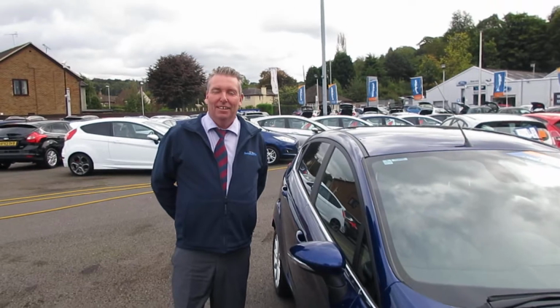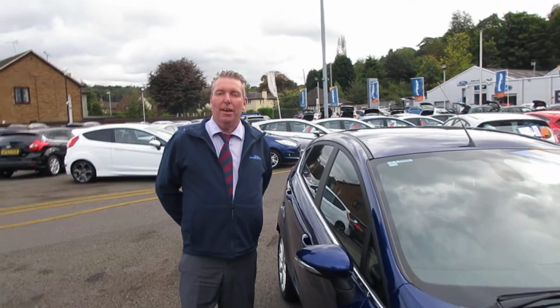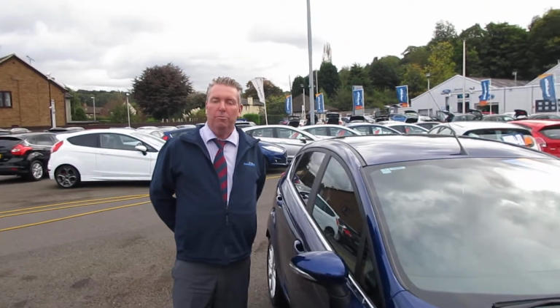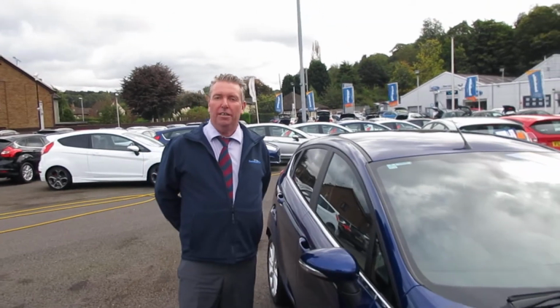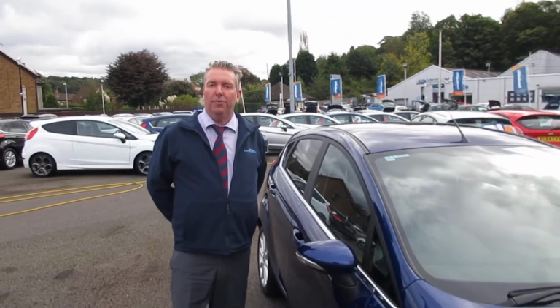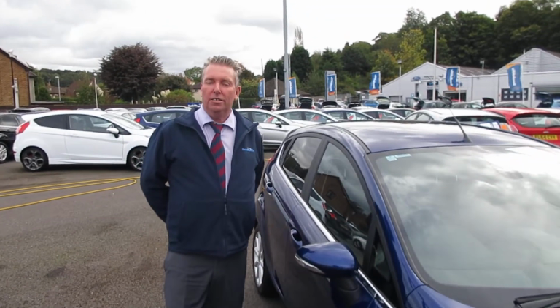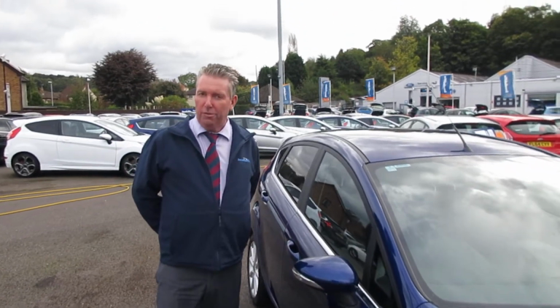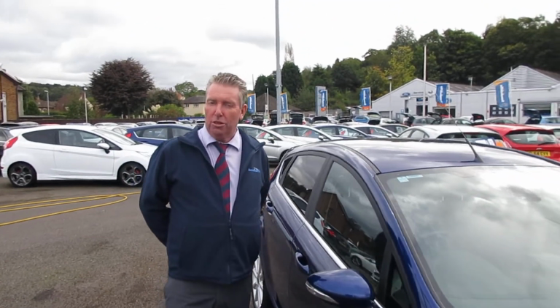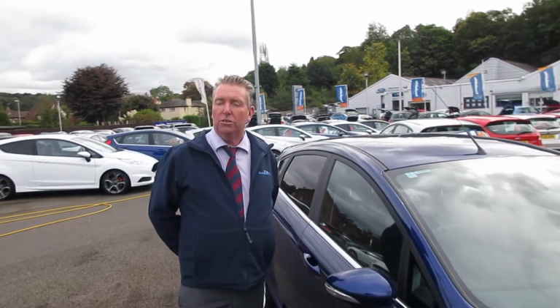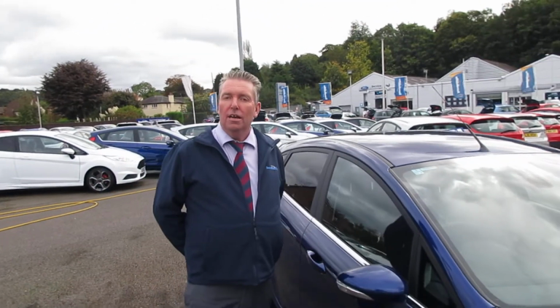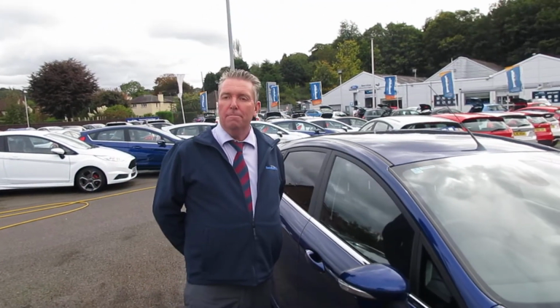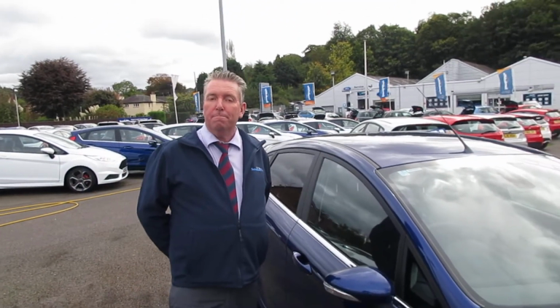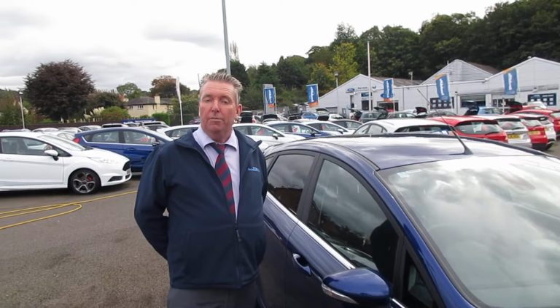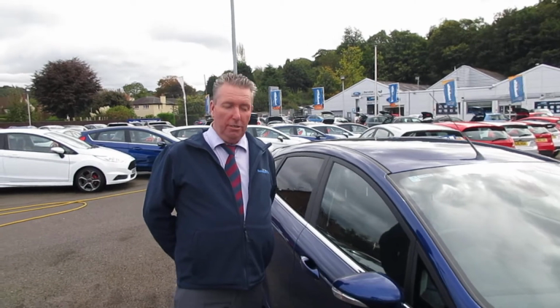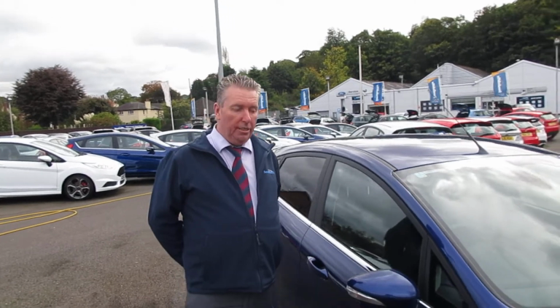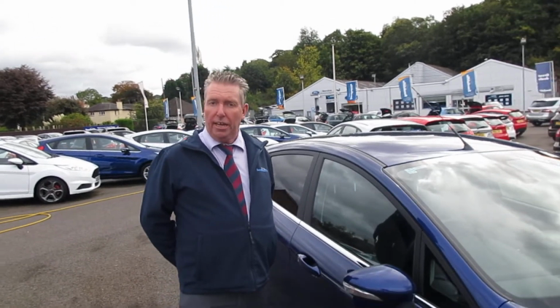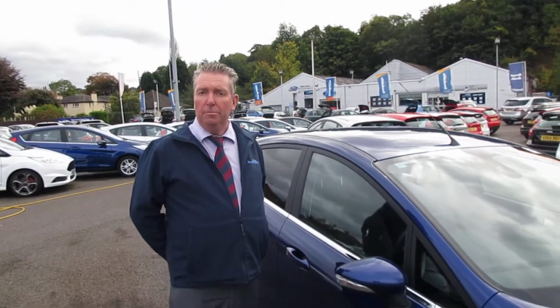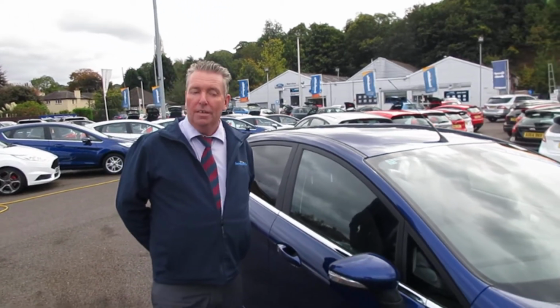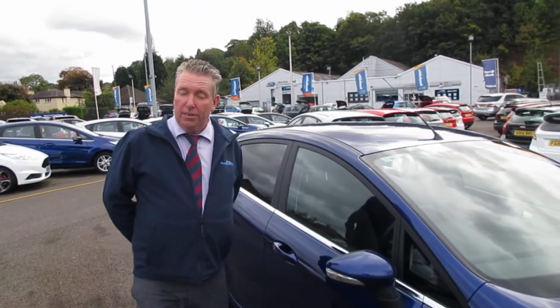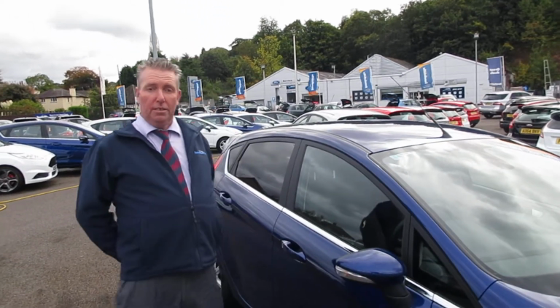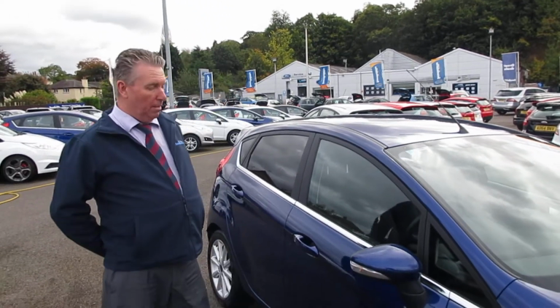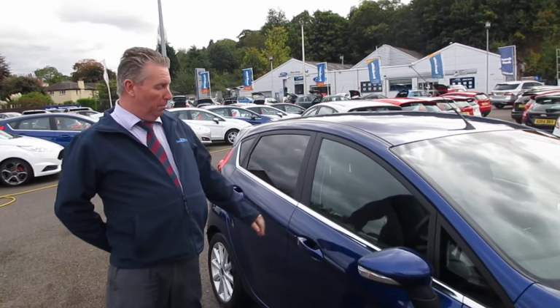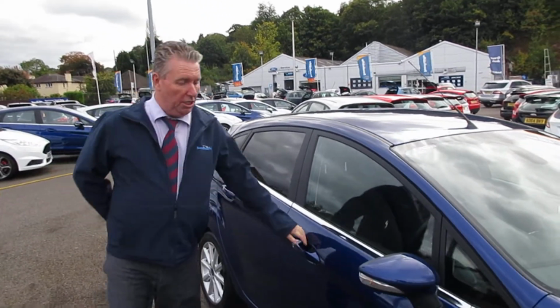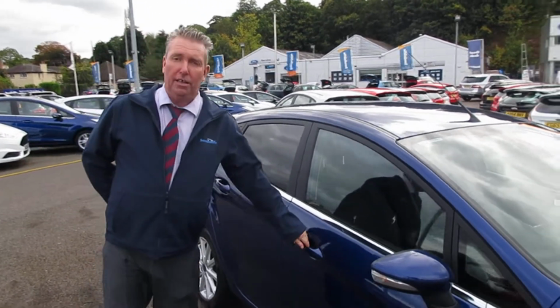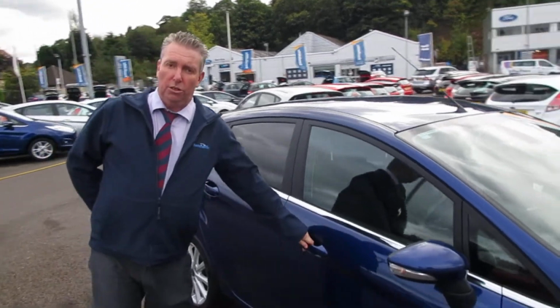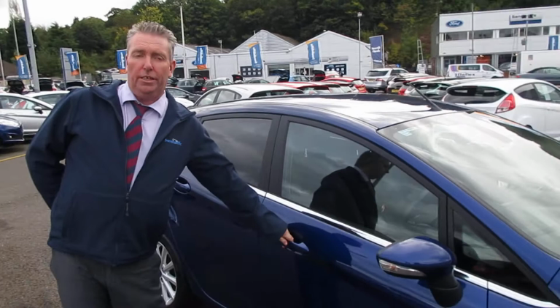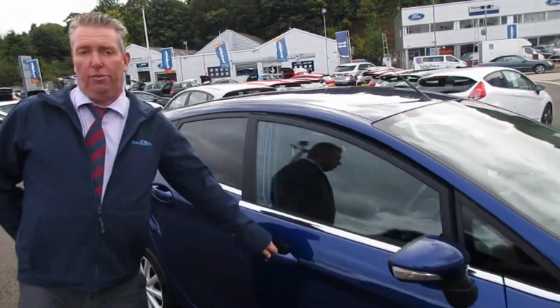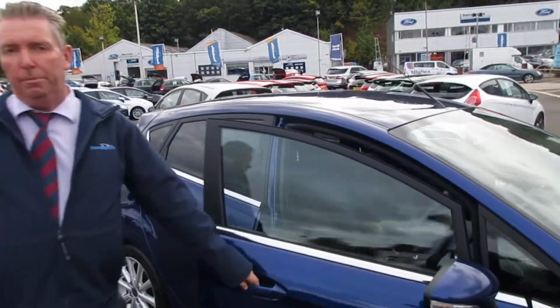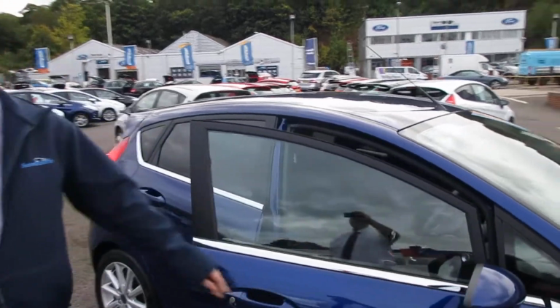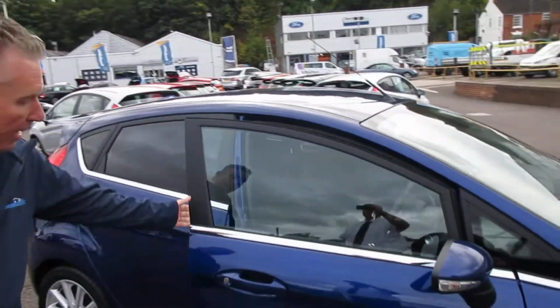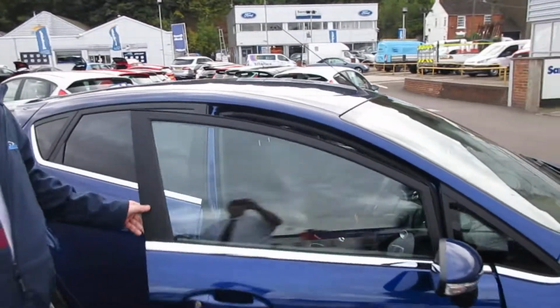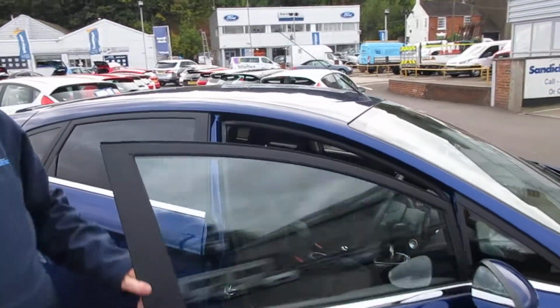Hello there and welcome to Sanded Cliff Staple Fund used cars. I'm here to show you today the Titanium Fiesta with a city pack, so it's got the electric folding mirrors and the privacy glass.